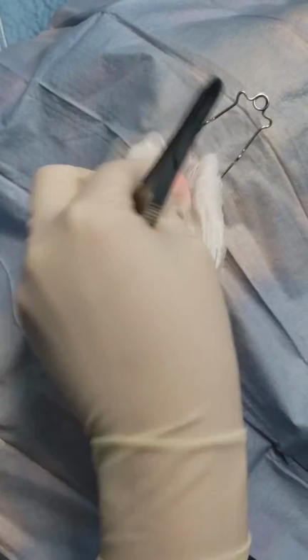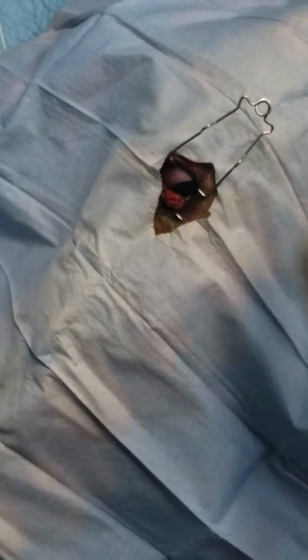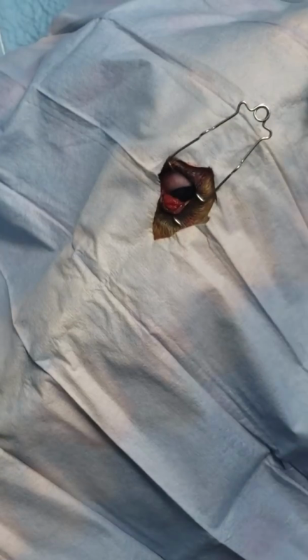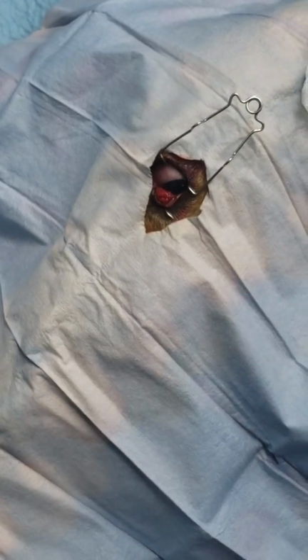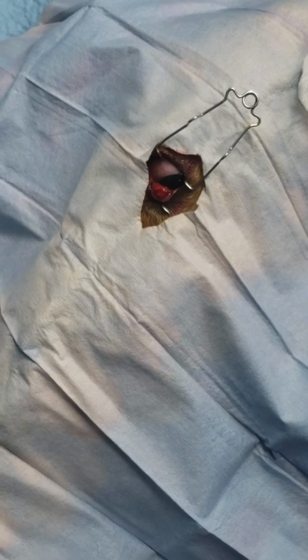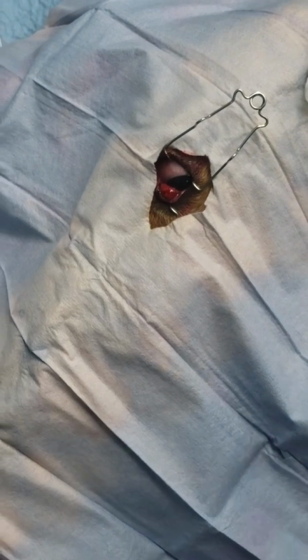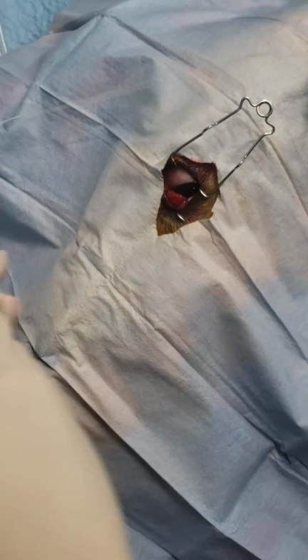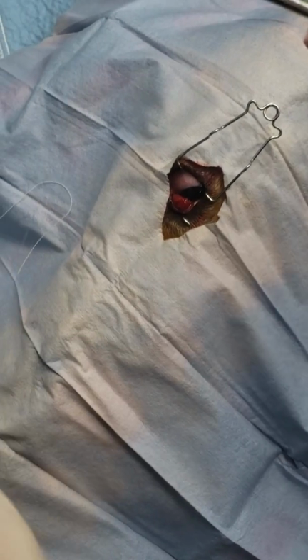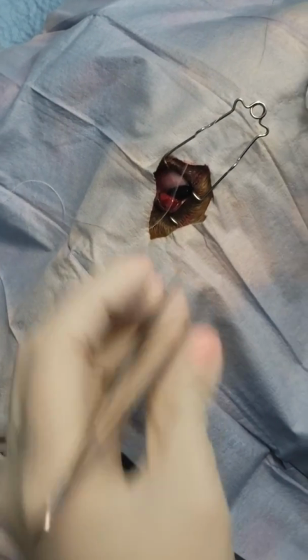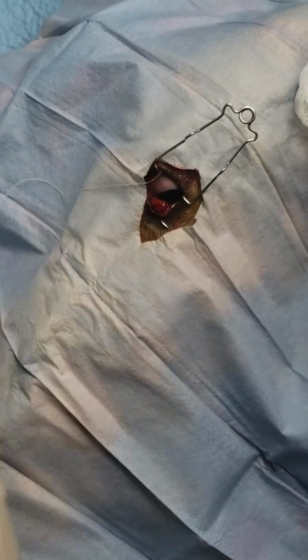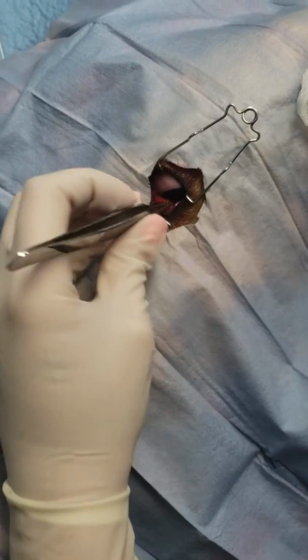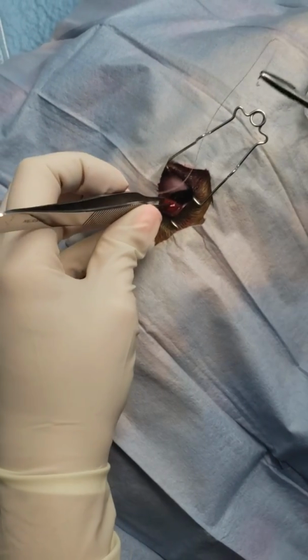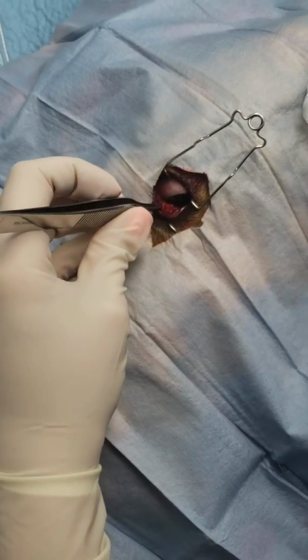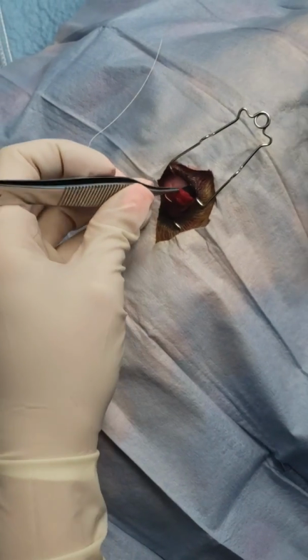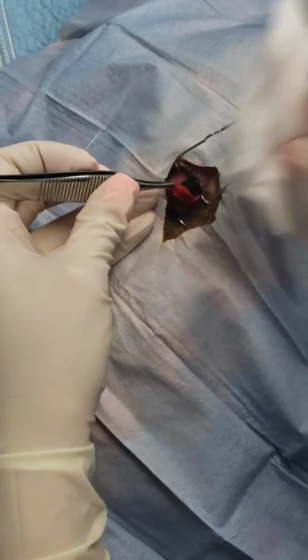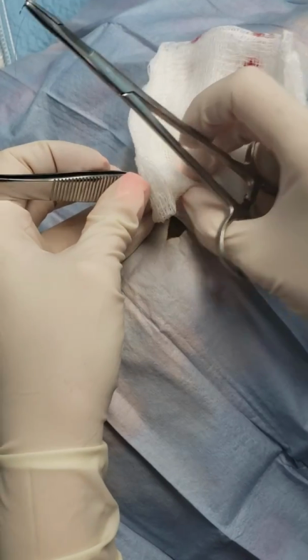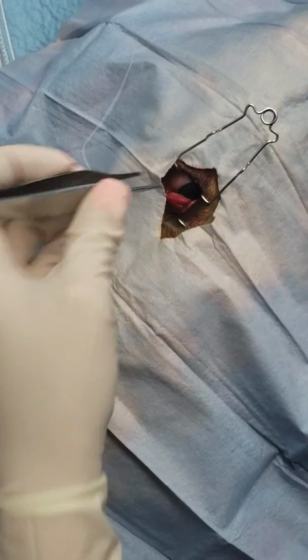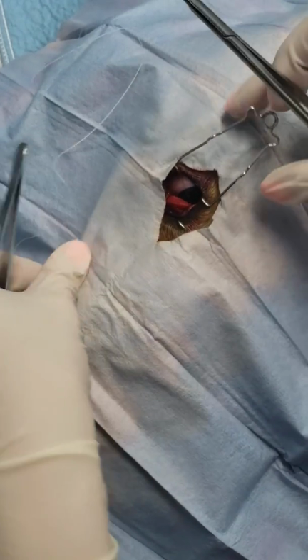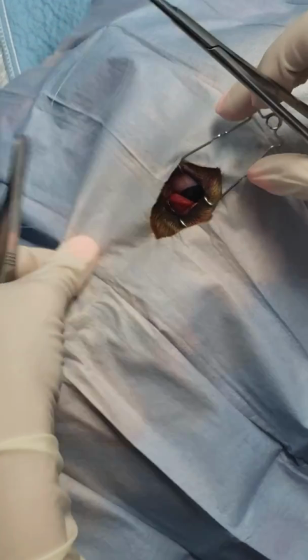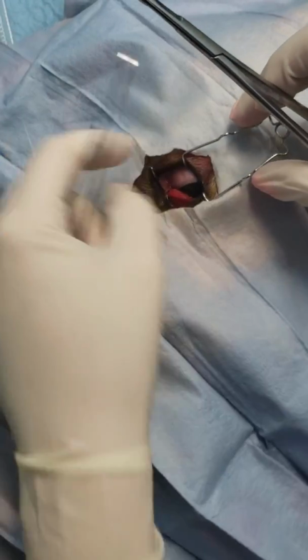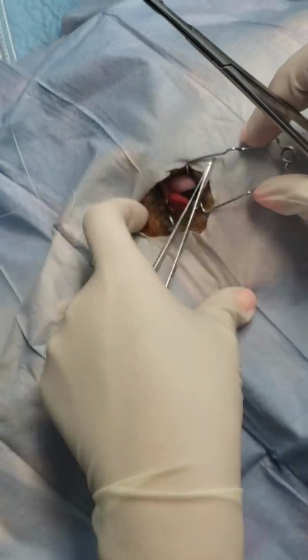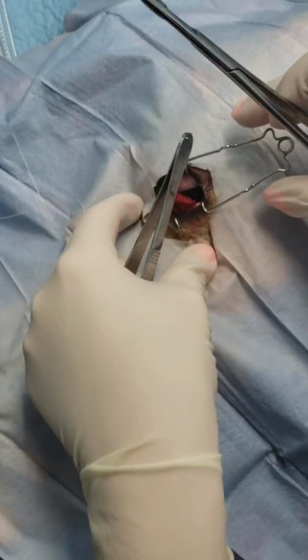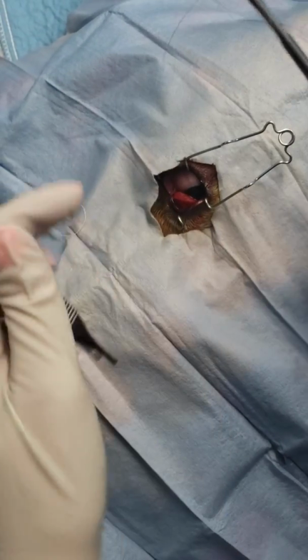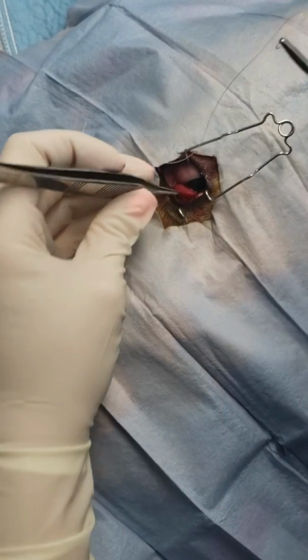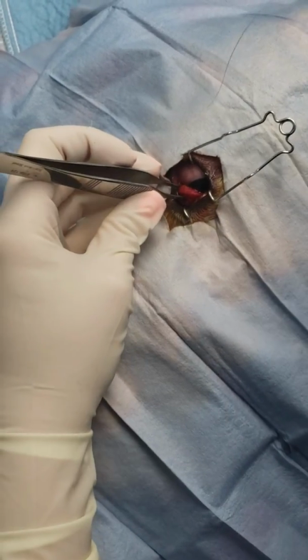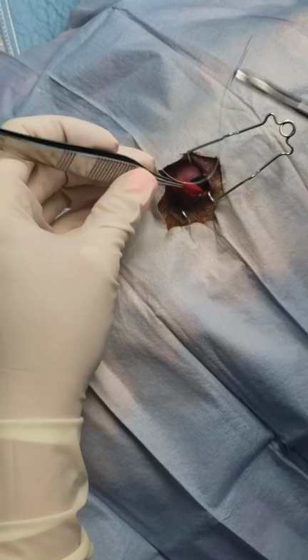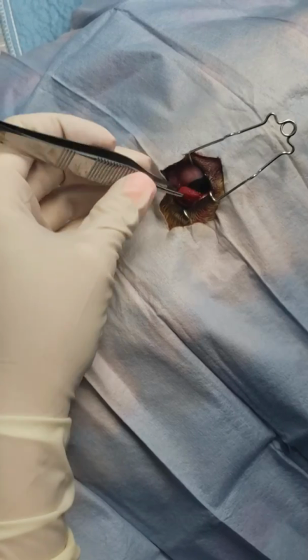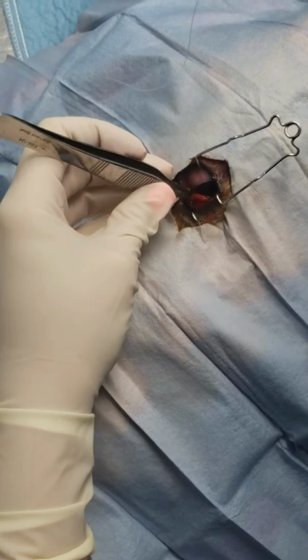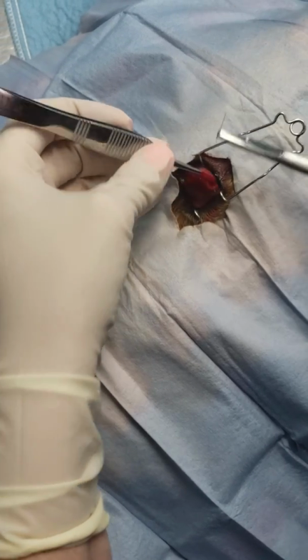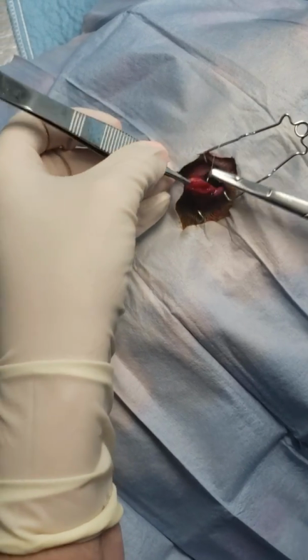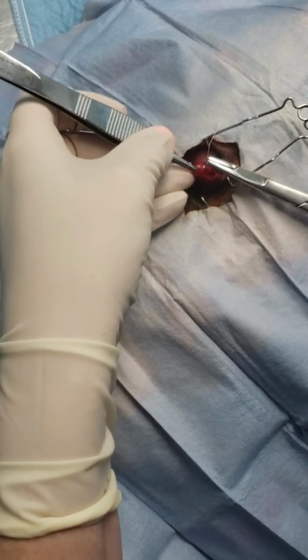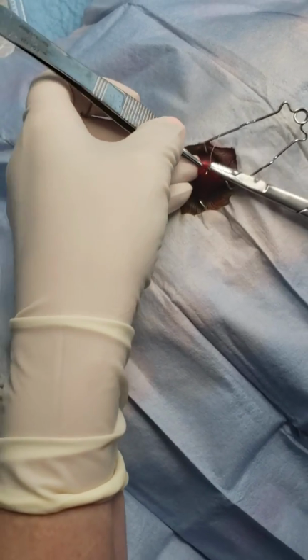Now the real trick with these is making sure you have a perfectly buried knot. If your knot is not buried, it's going to rub on that cornea and you're going to set yourself up for corneal ulcers. So remember when you're burying your knot...